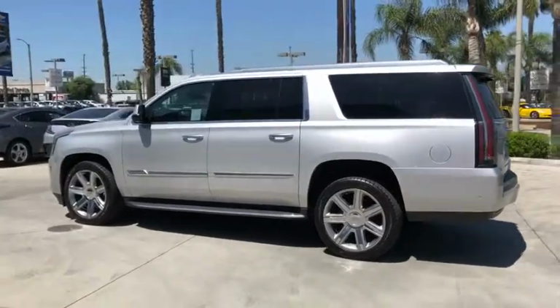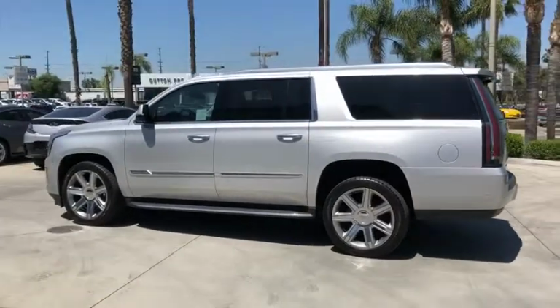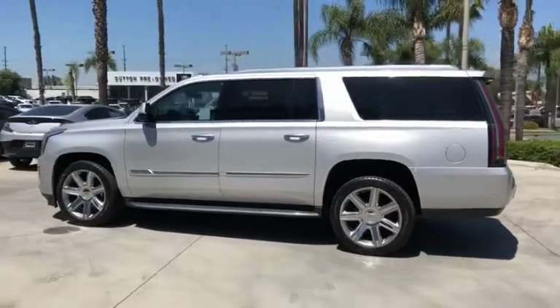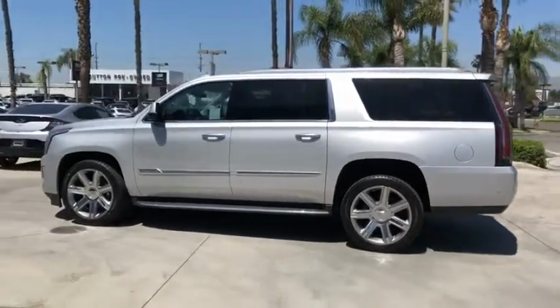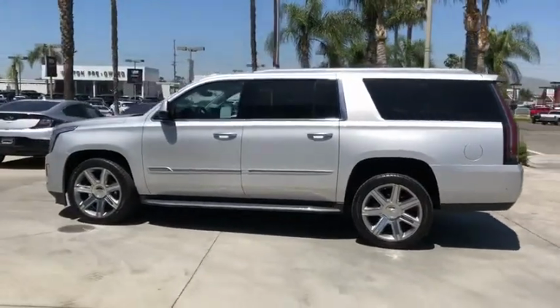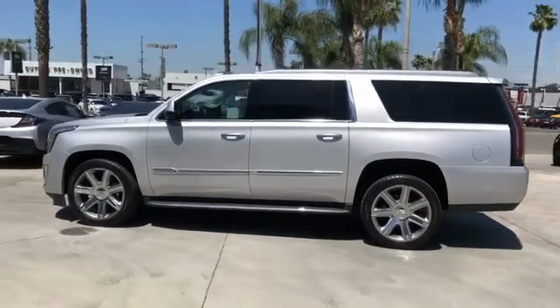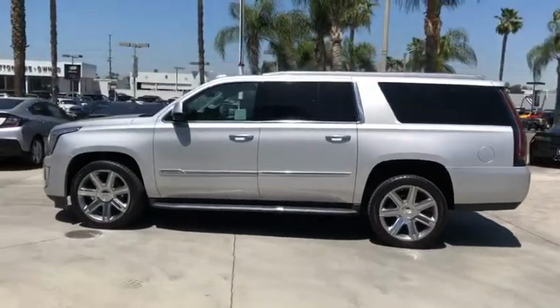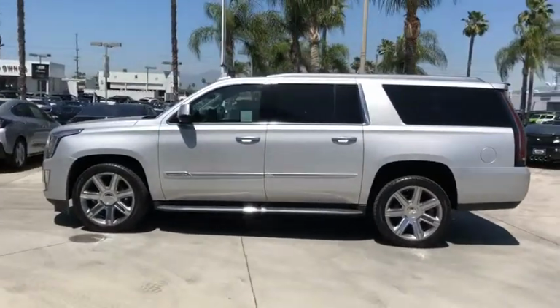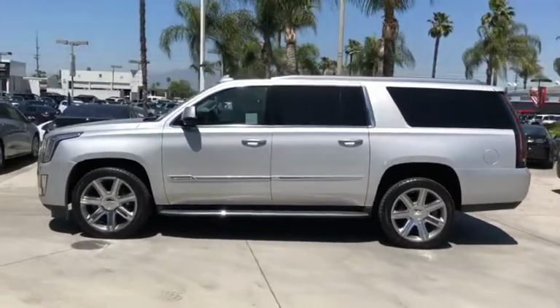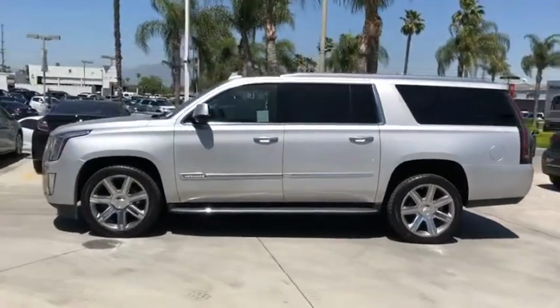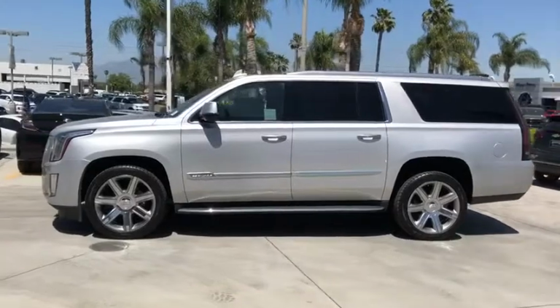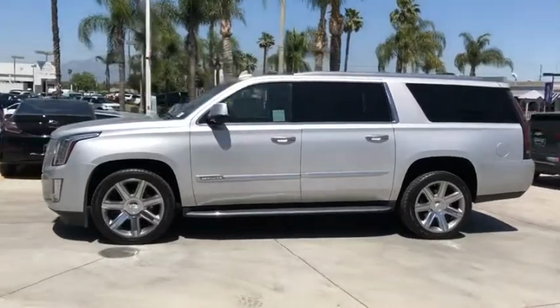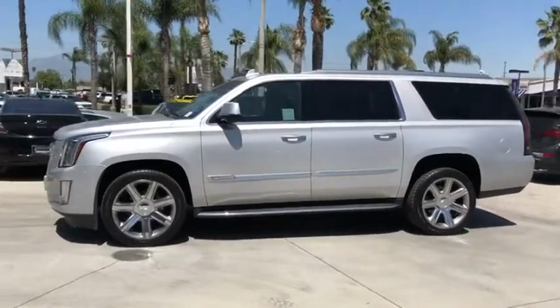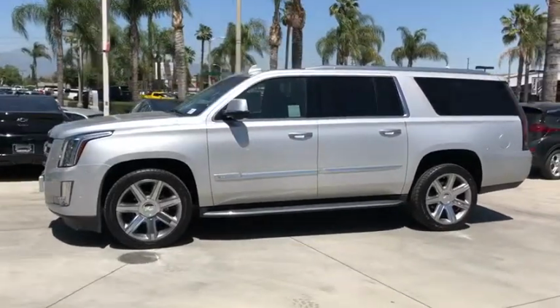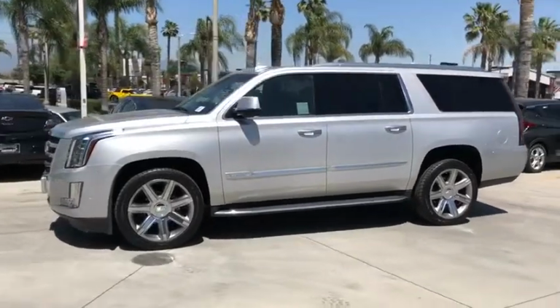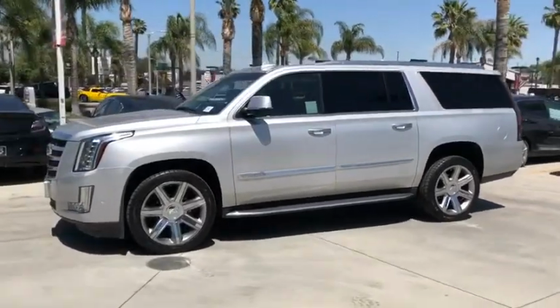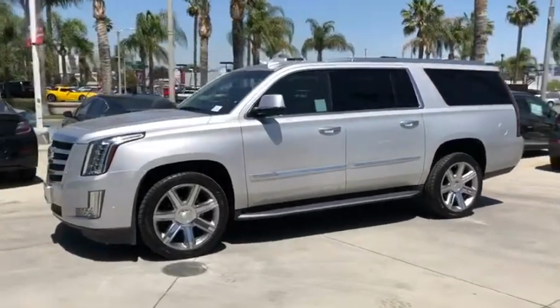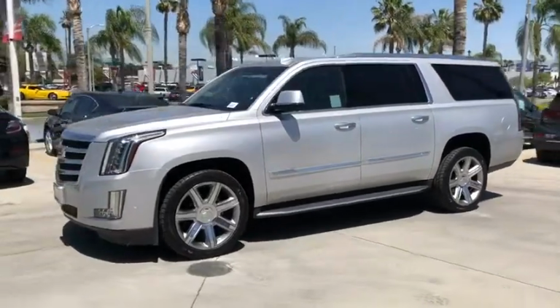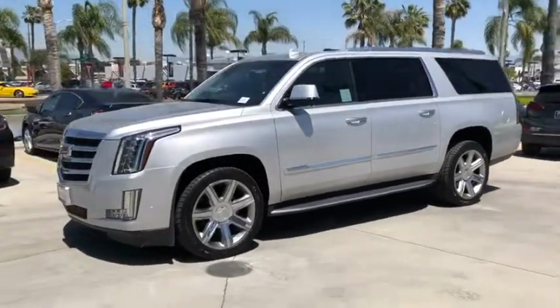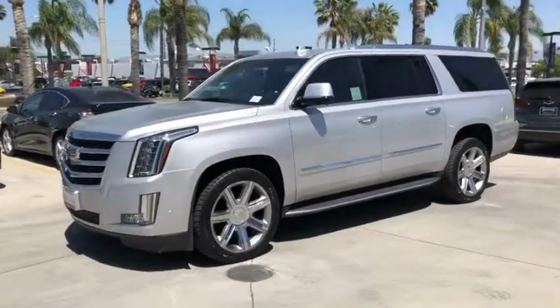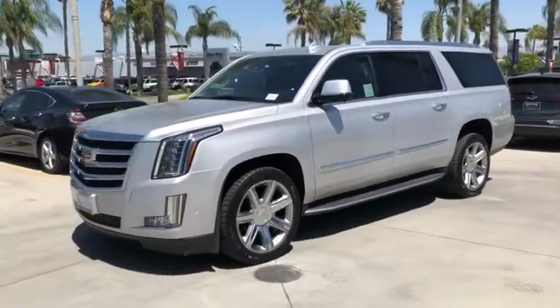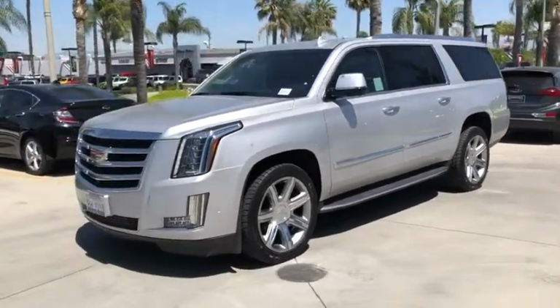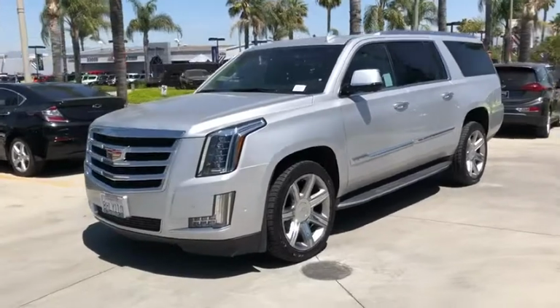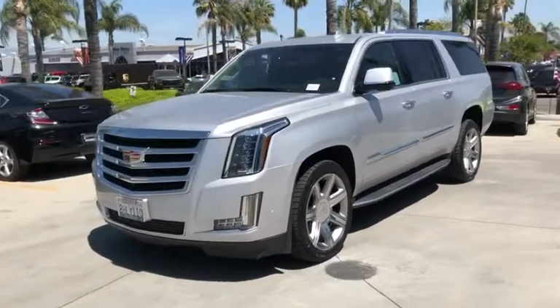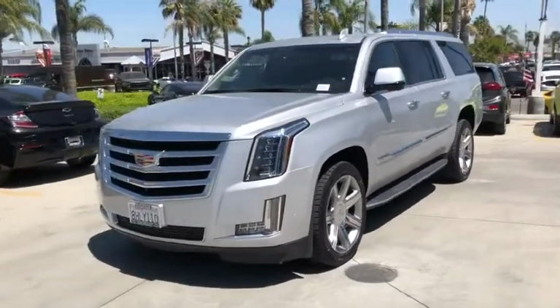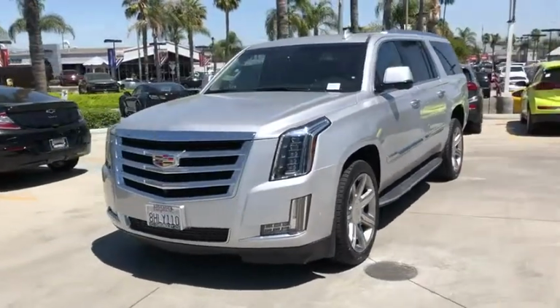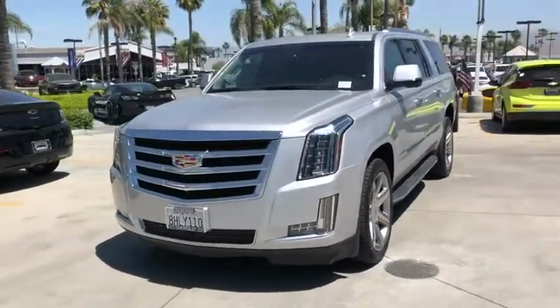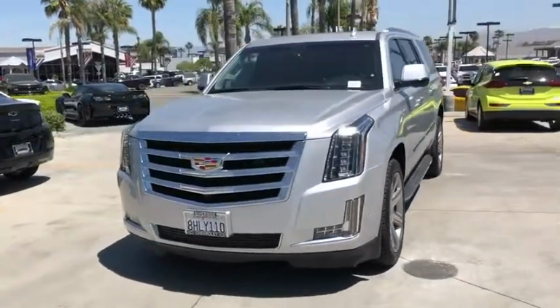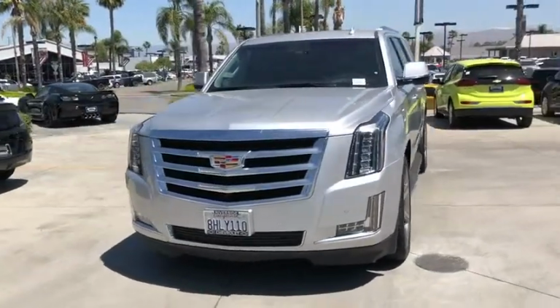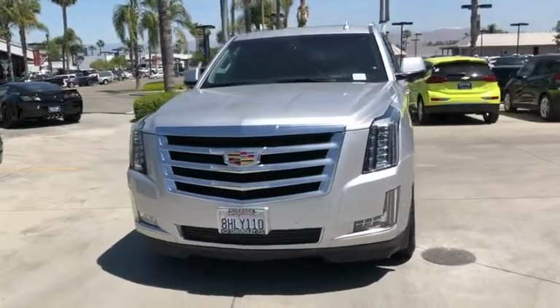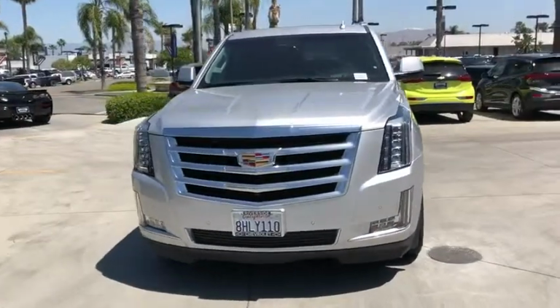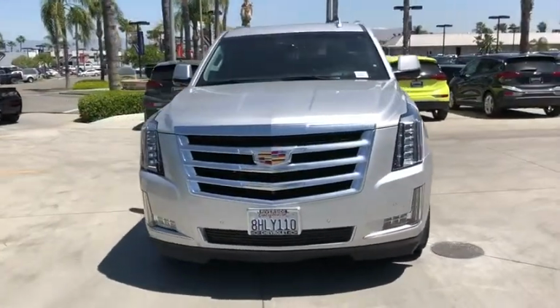power liftgate, power passenger seat, navigation system, leather-wrapped steering wheel, dual airbags, power steering, four-wheel disc brakes, active suspension system, center armrest, universal garage door opener, fog lights,